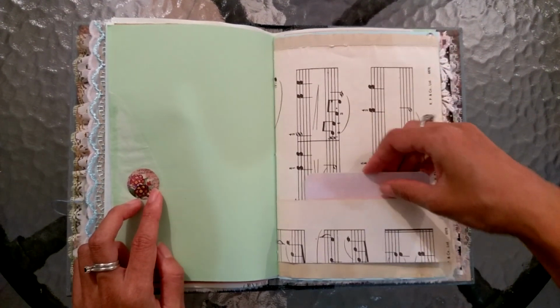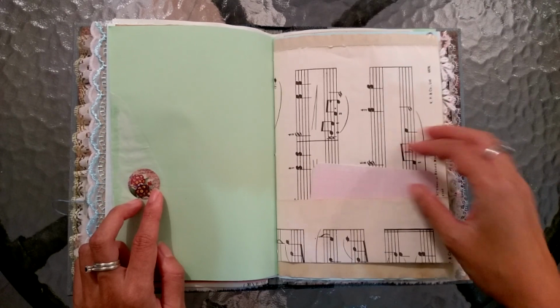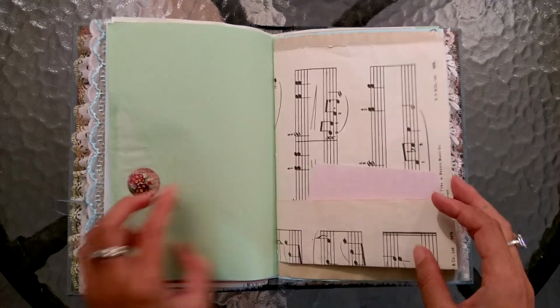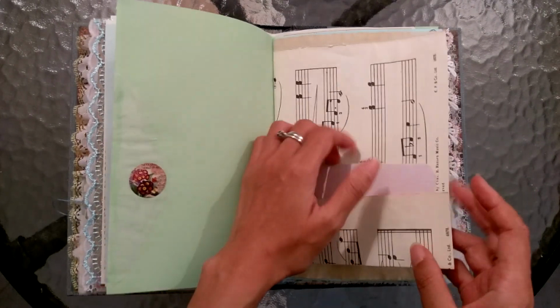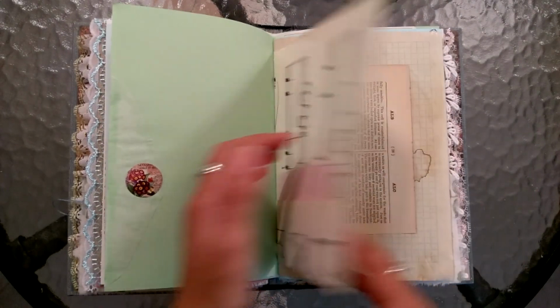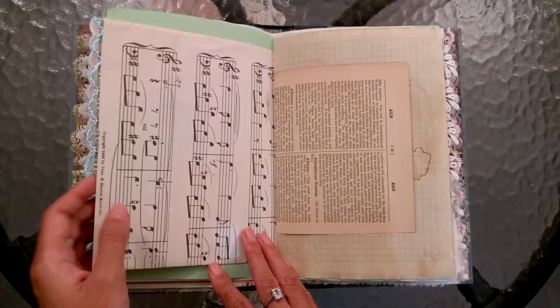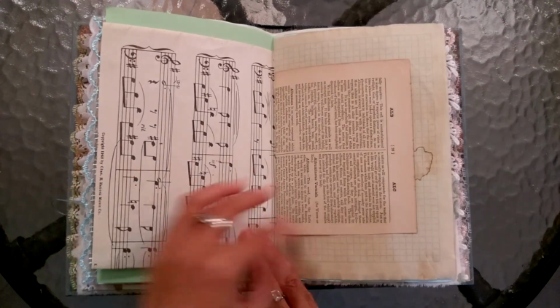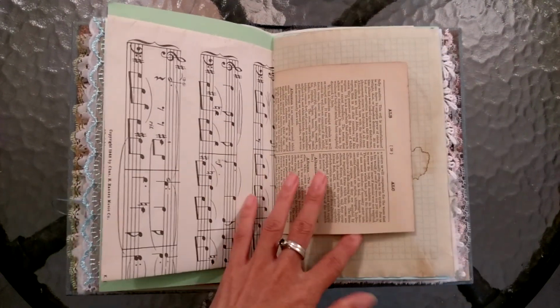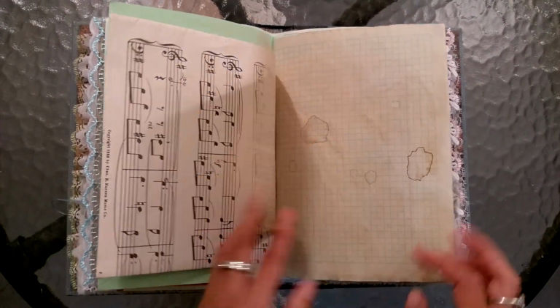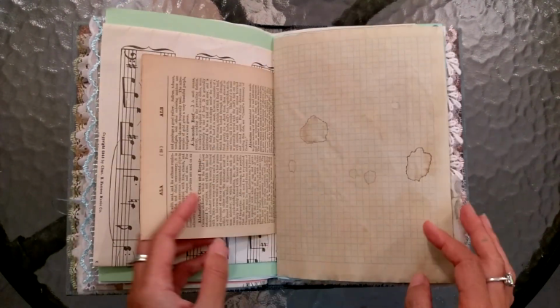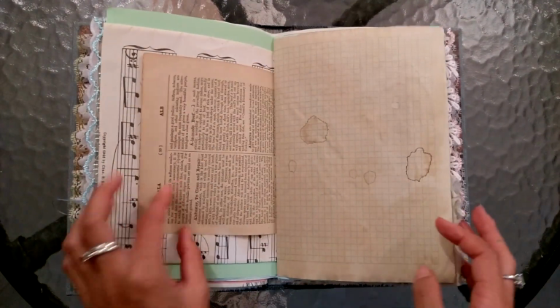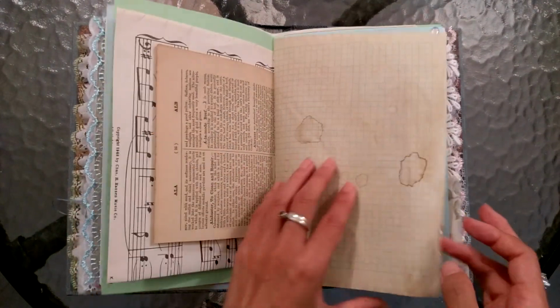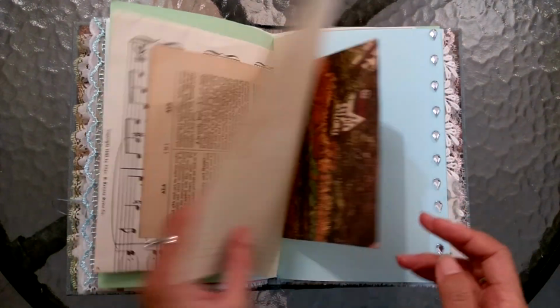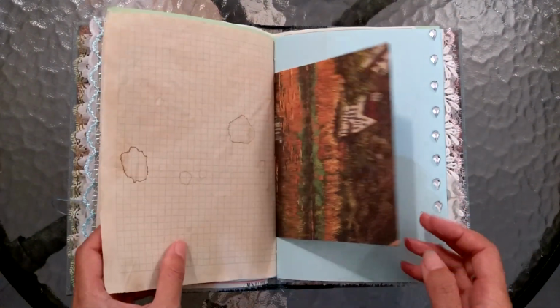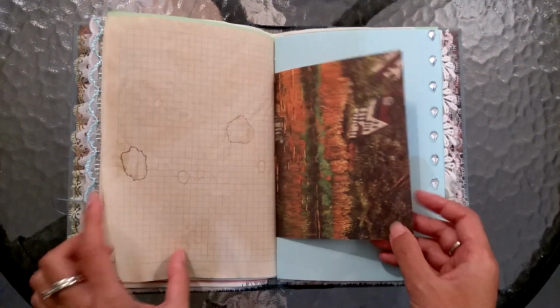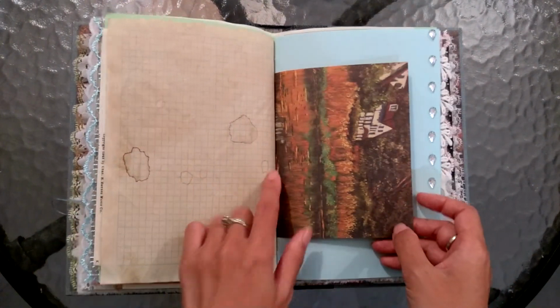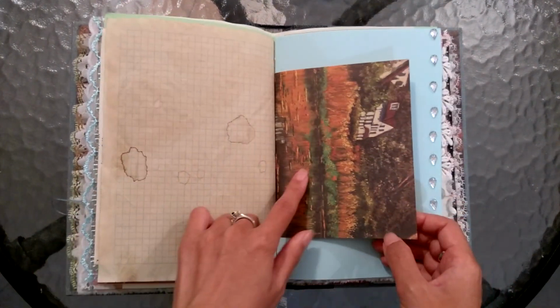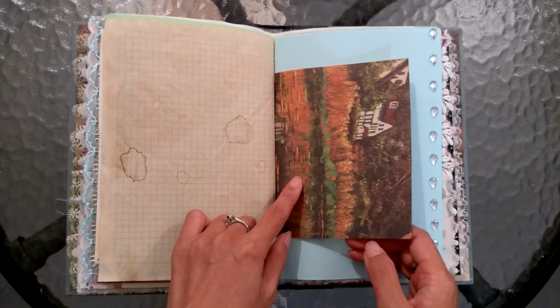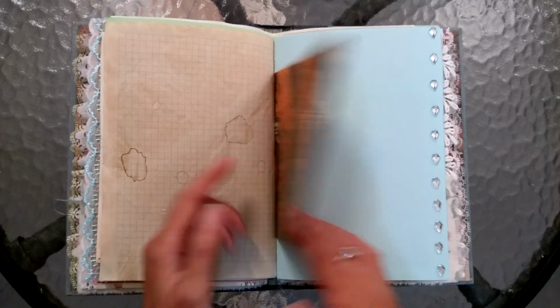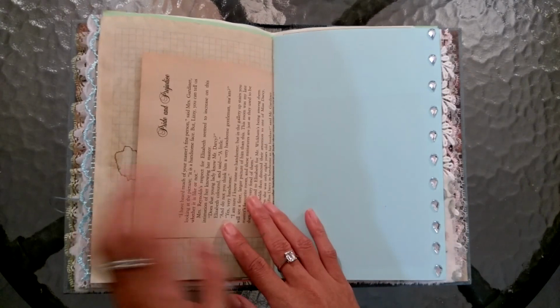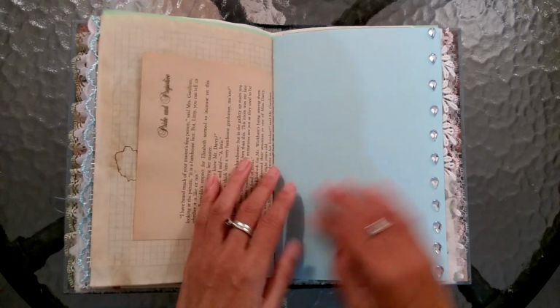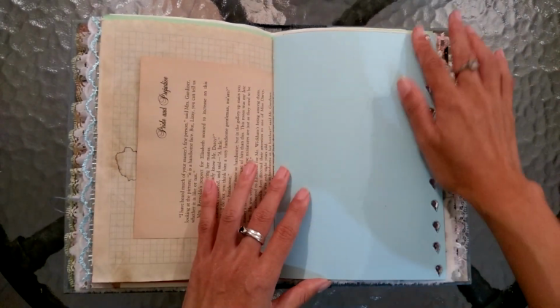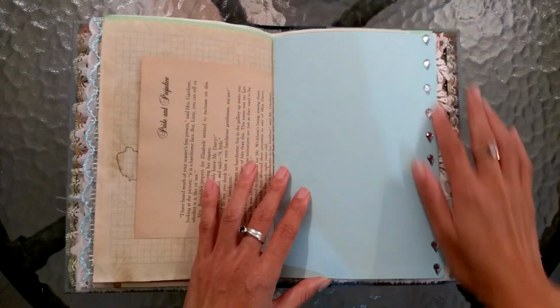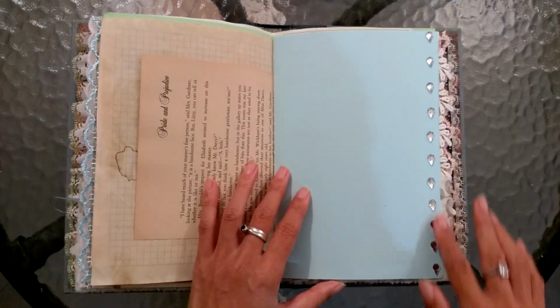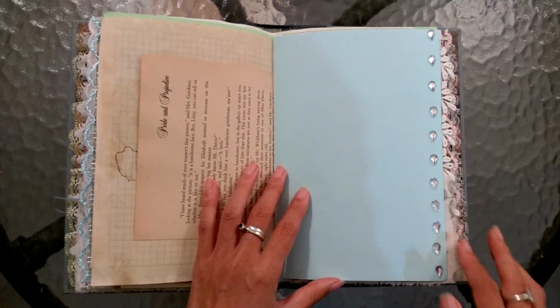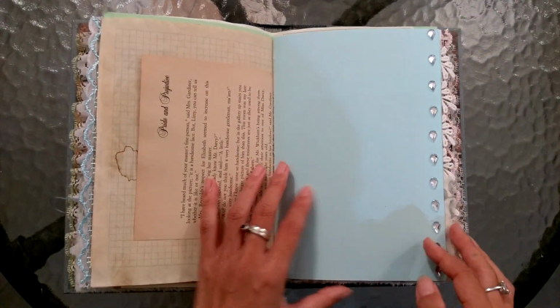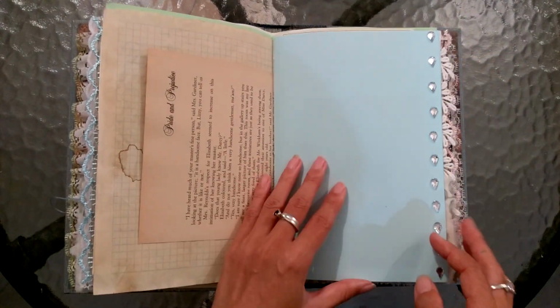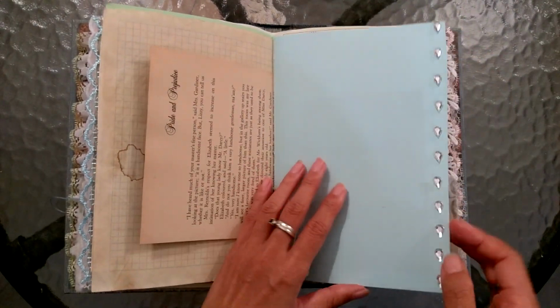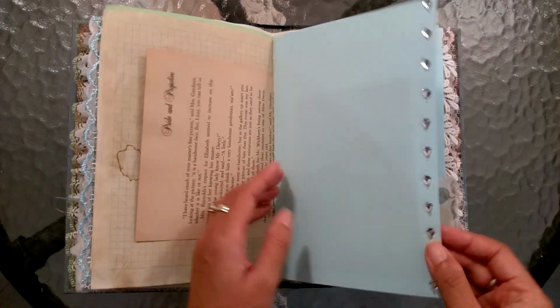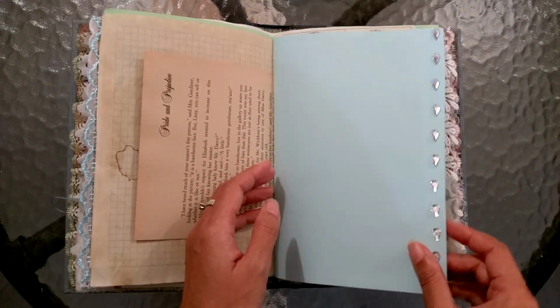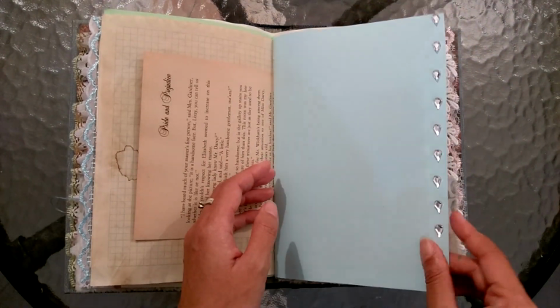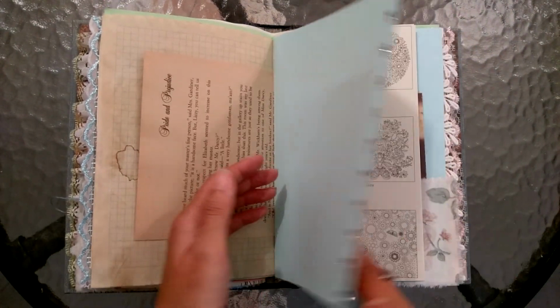I get so stuck because I get distracted by the pages in the journal. Another image from the book. Lovely. I love diamantes - so sparkly.